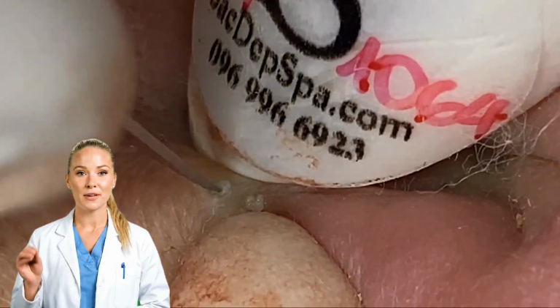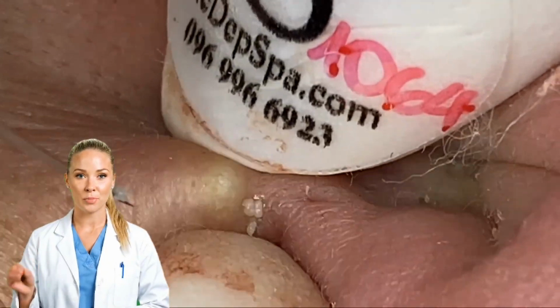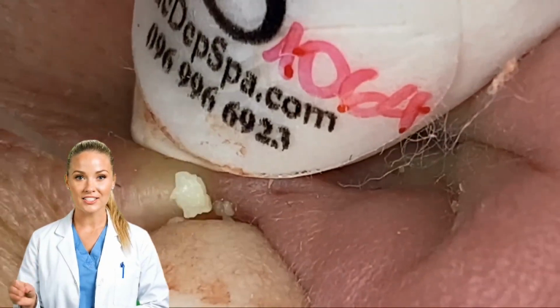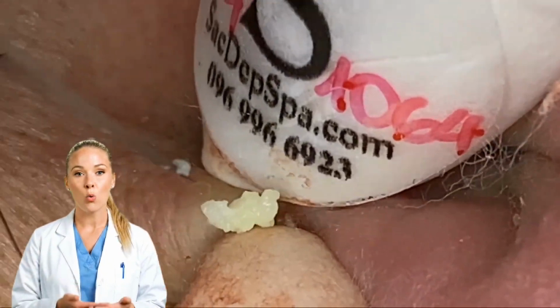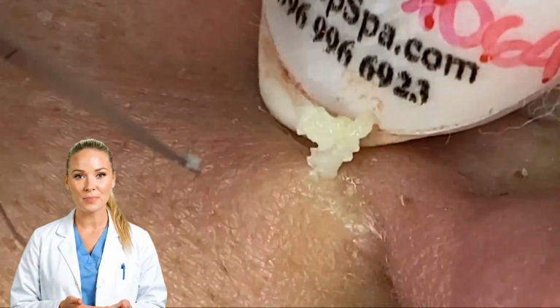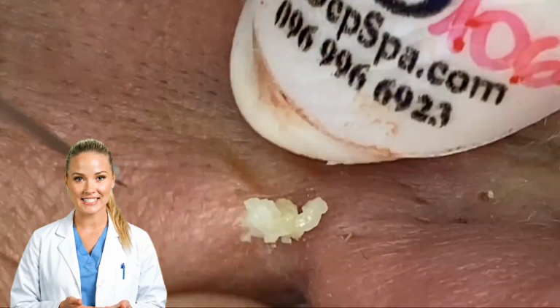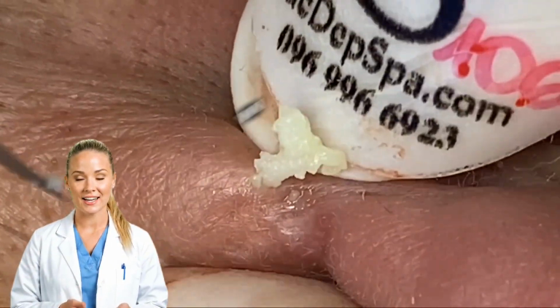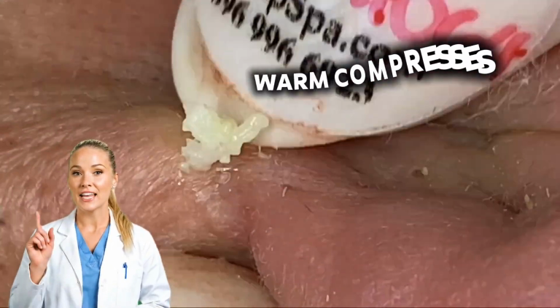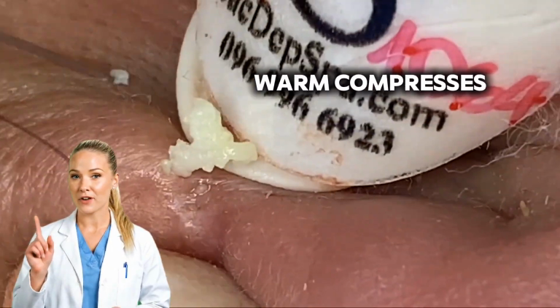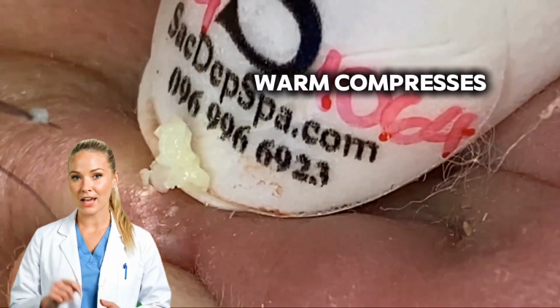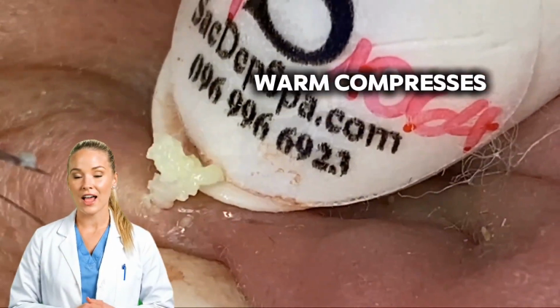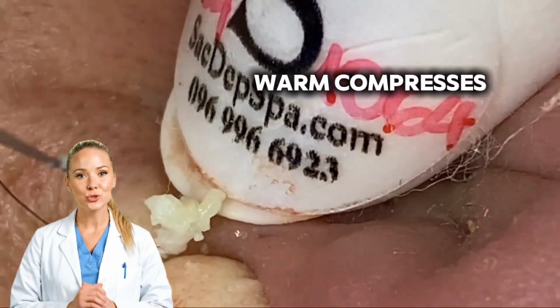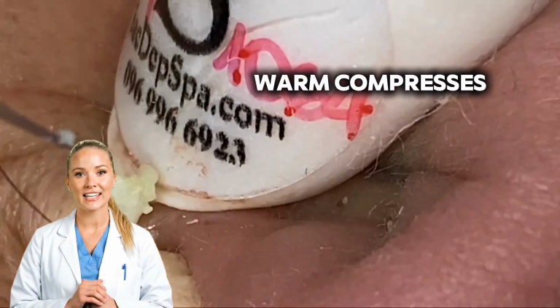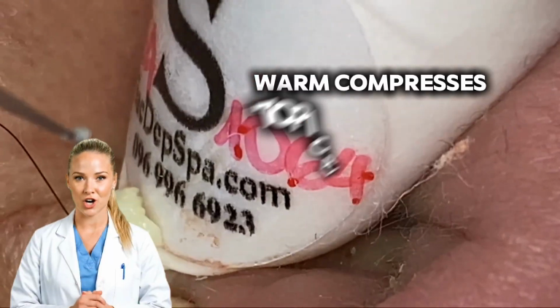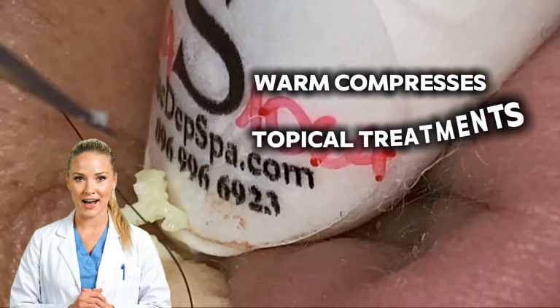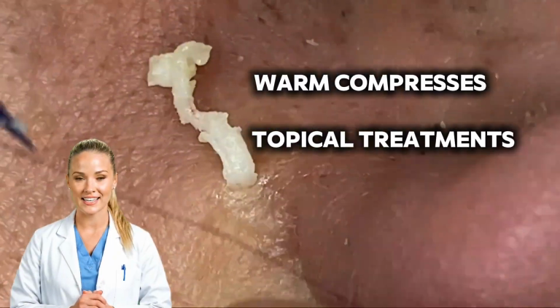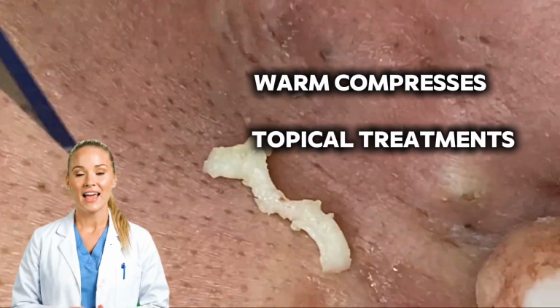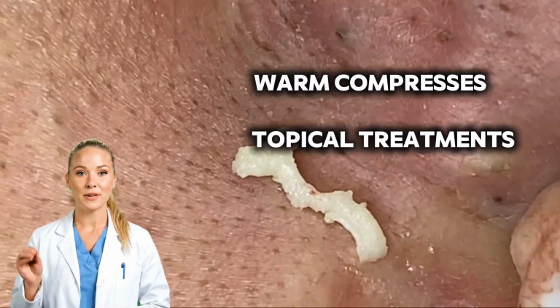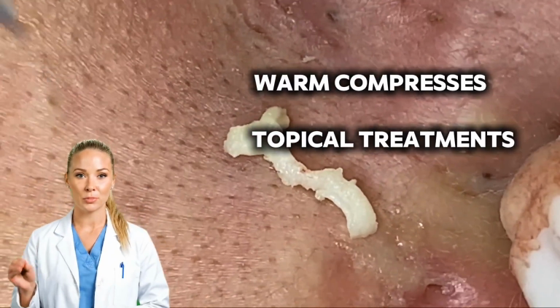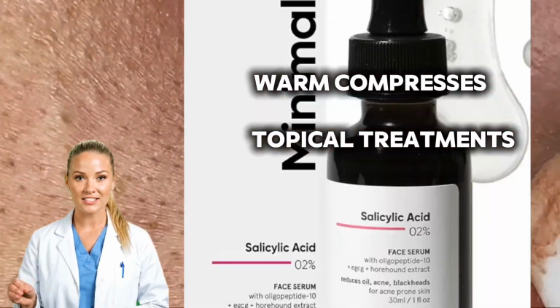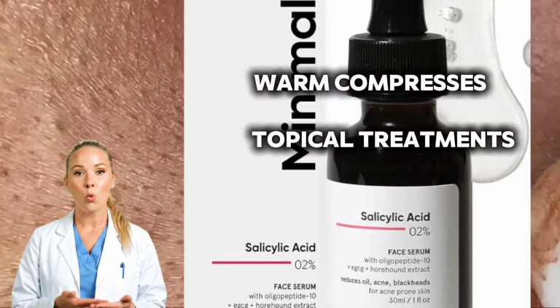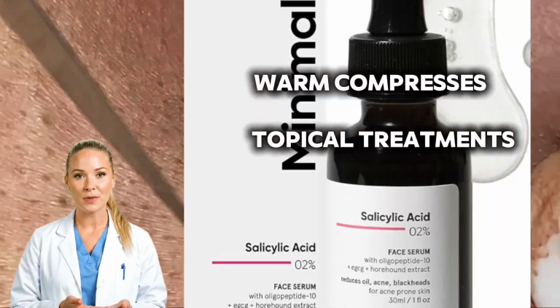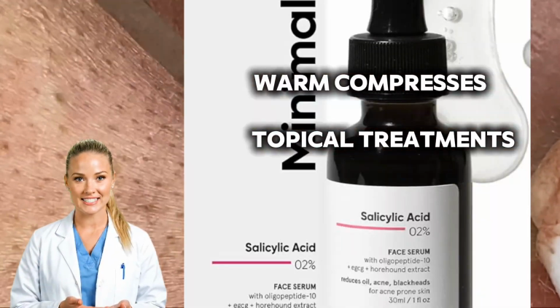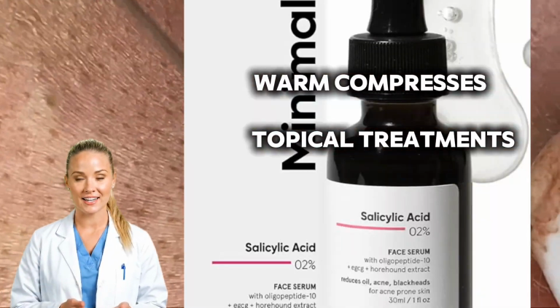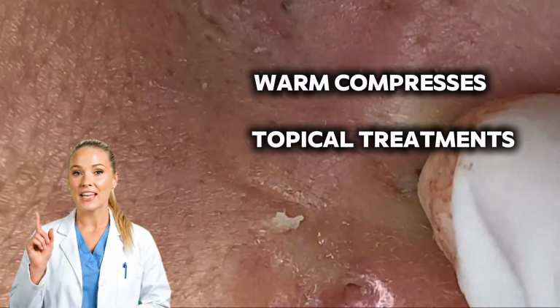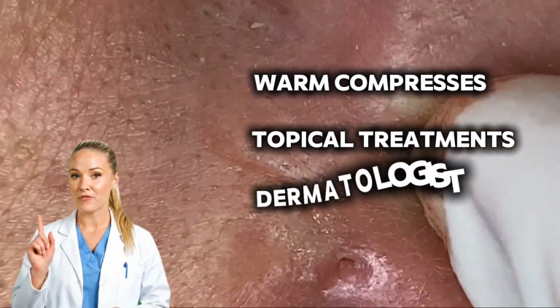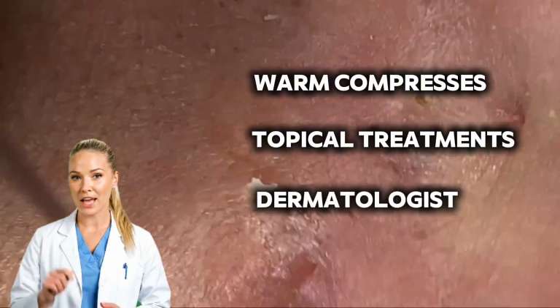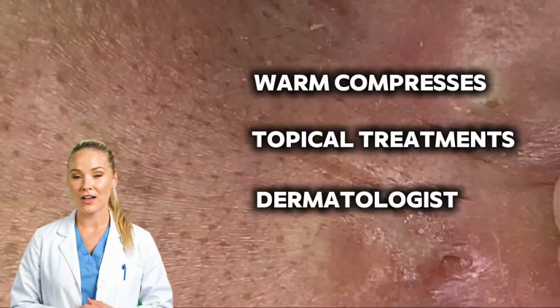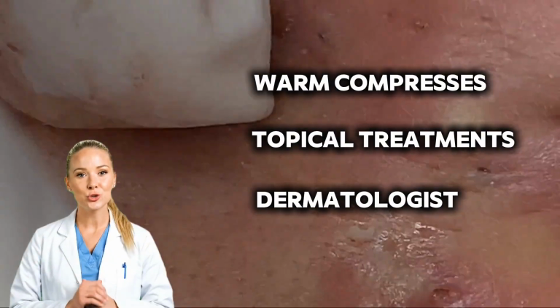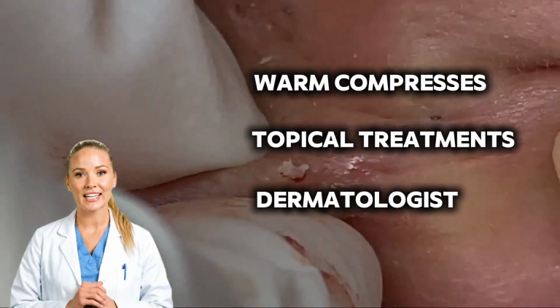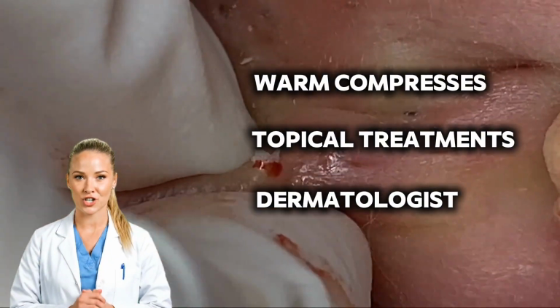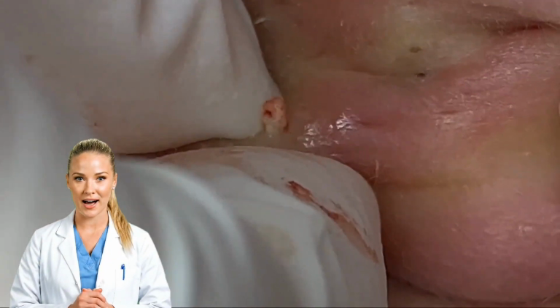So what should you do instead? Use warm compresses to encourage safe drainage. Apply doctor-recommended topical treatments like salicylic acid or benzoyl peroxide, and seek a dermatologist for painful, deep, or recurring lumps.